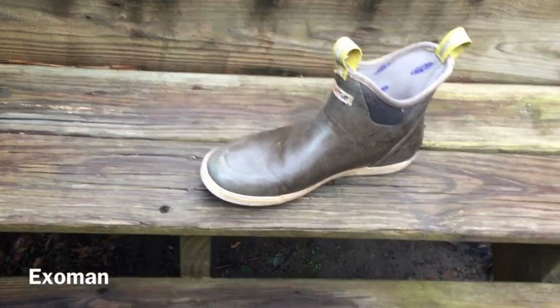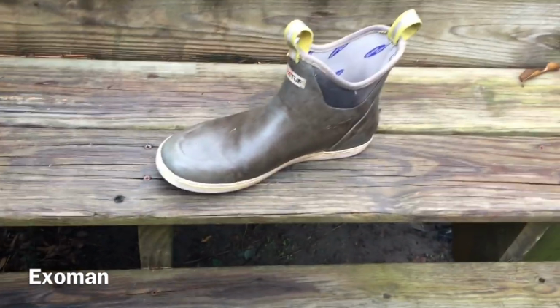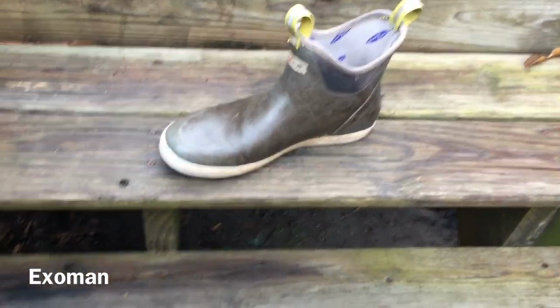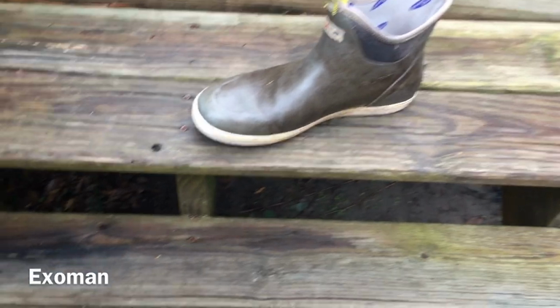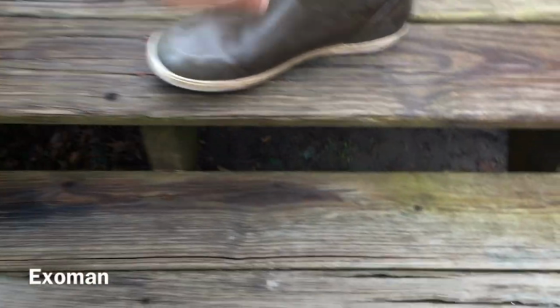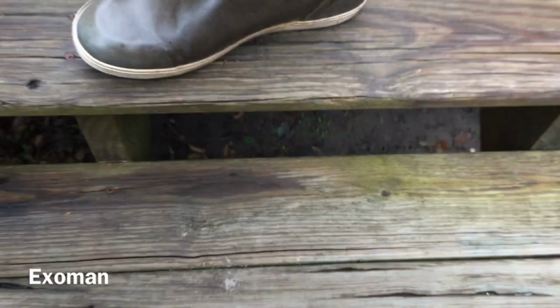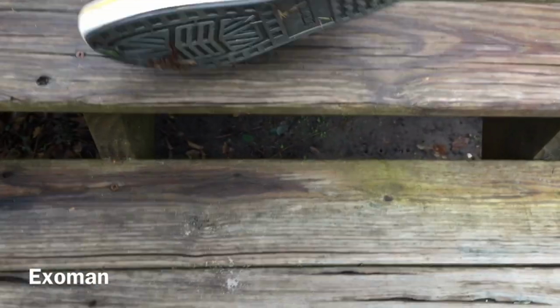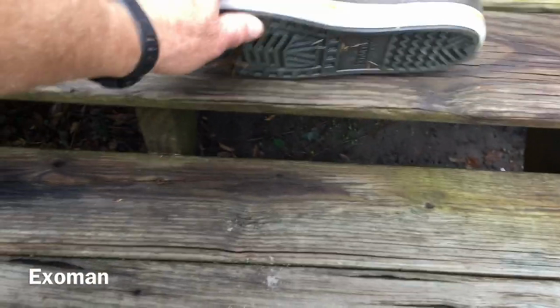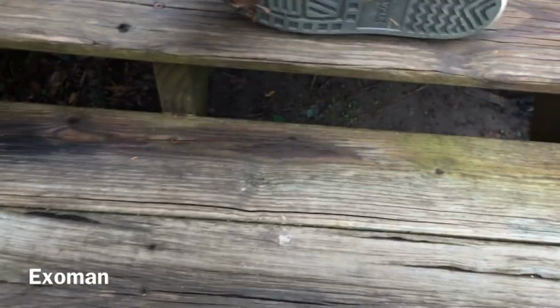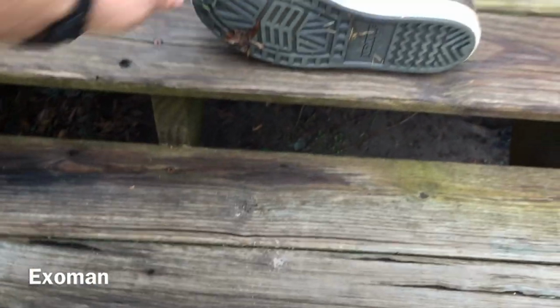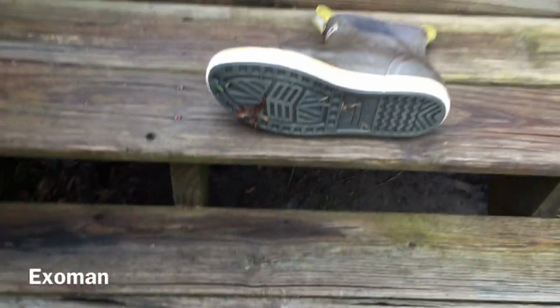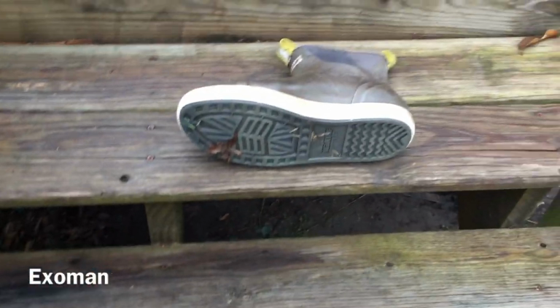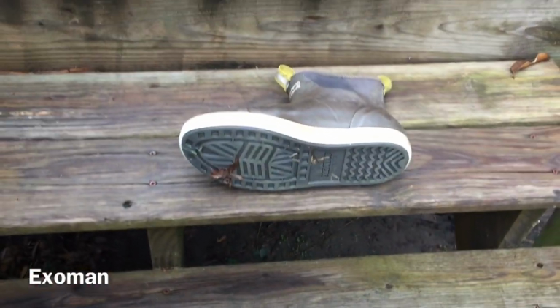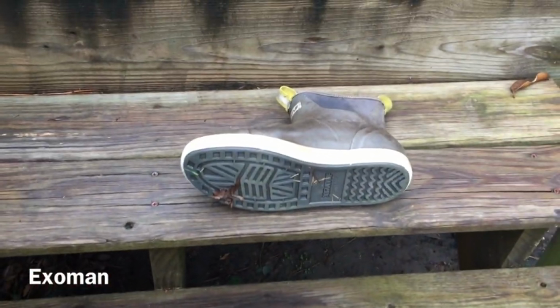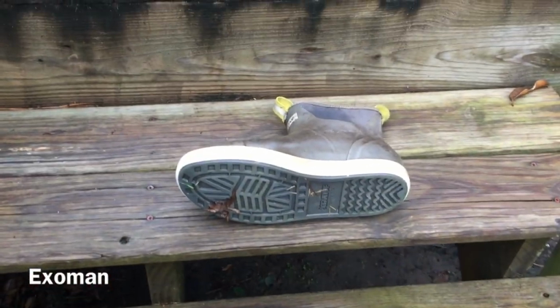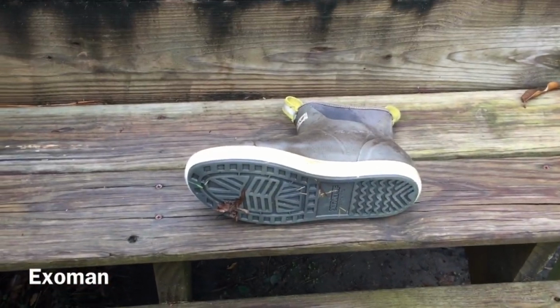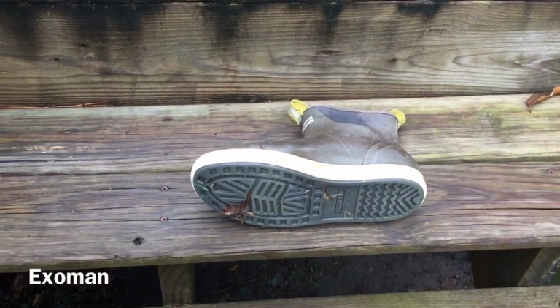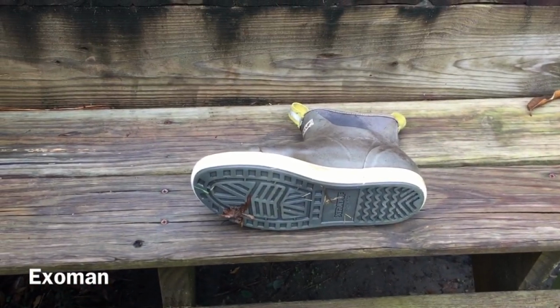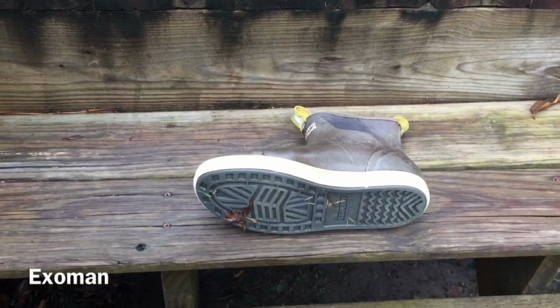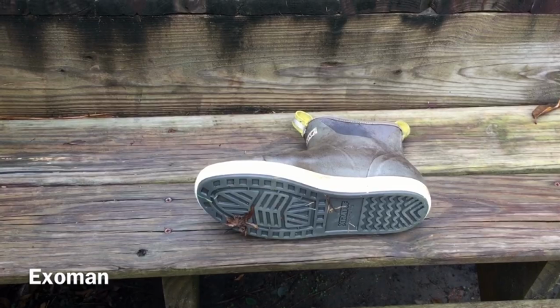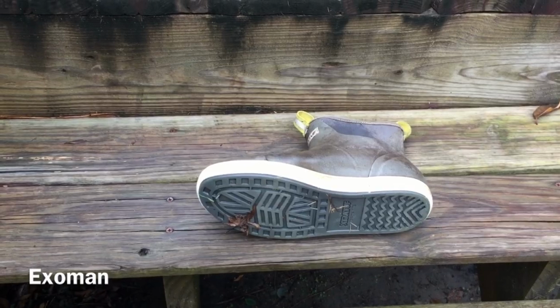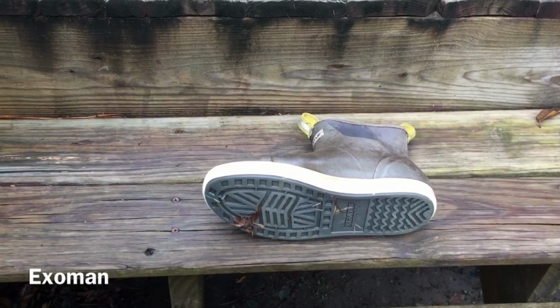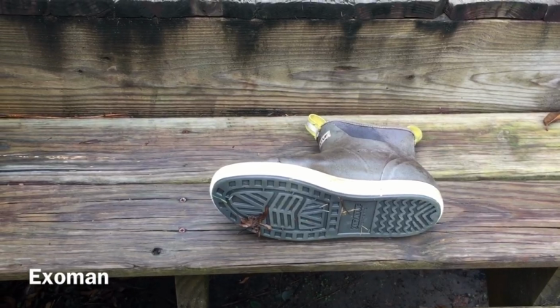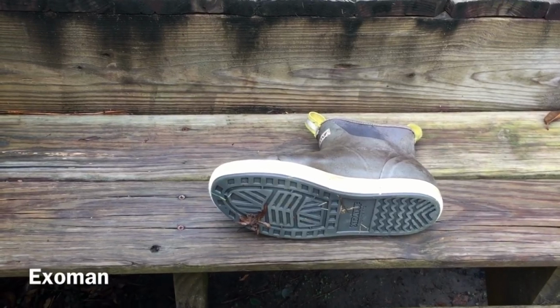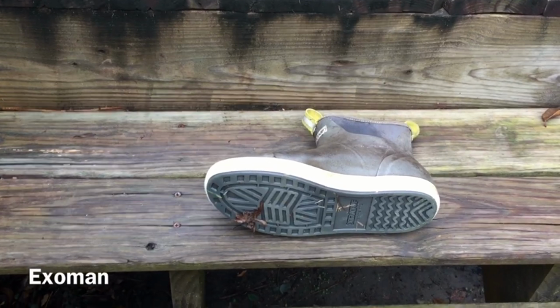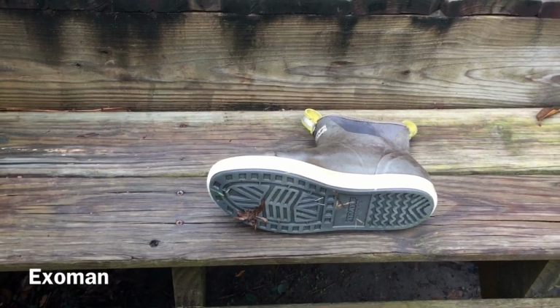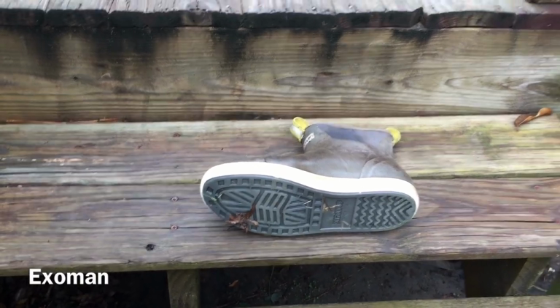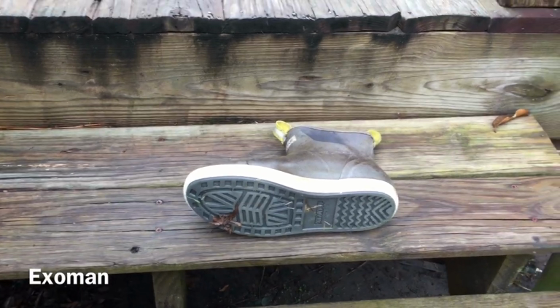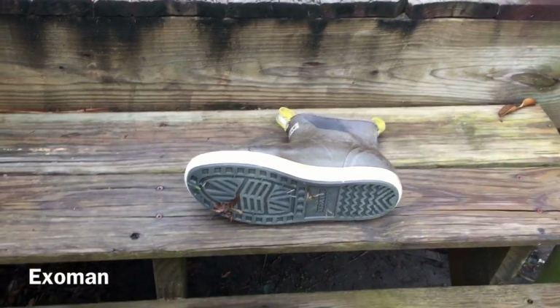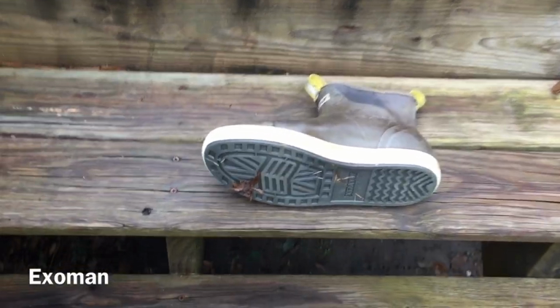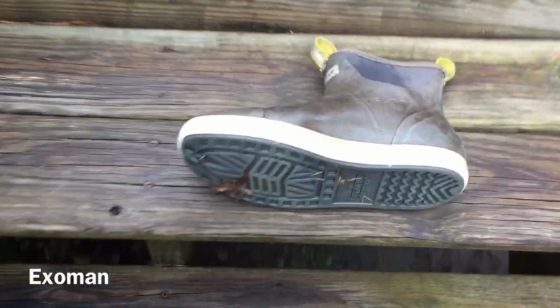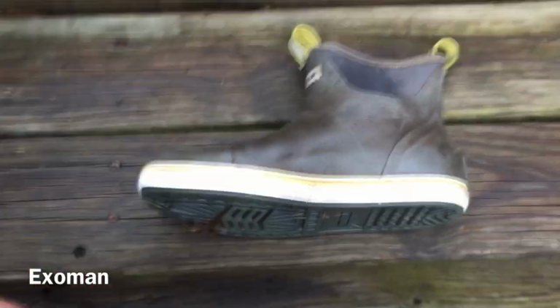So there you go — there's my review of this tennis shoe-styled boot. Thanks for watching, everyone.